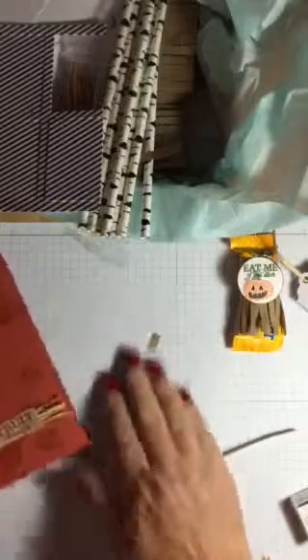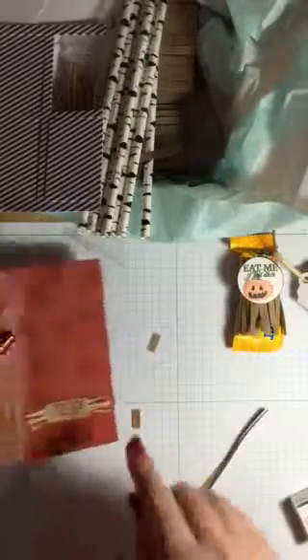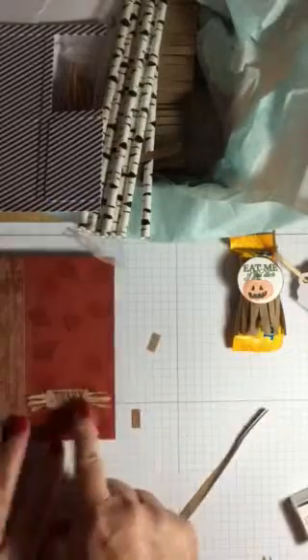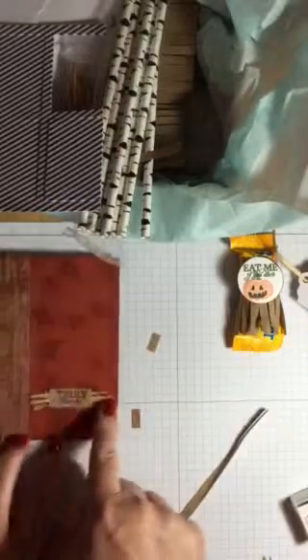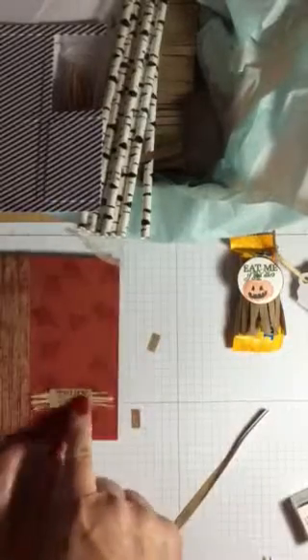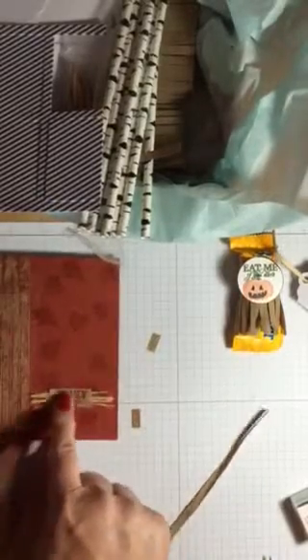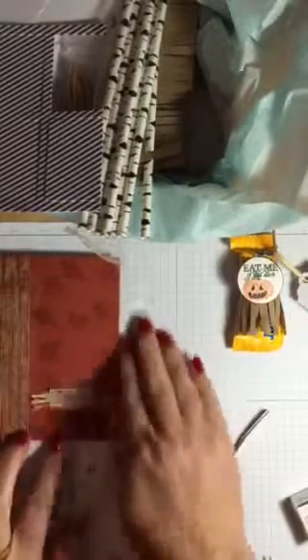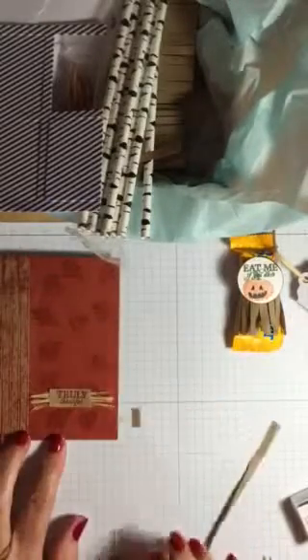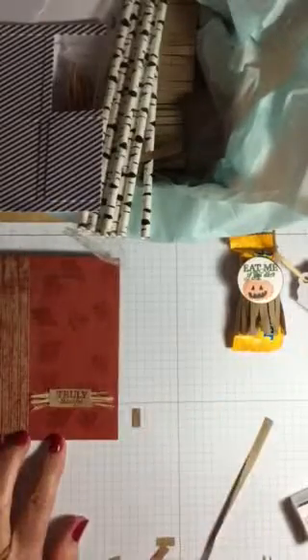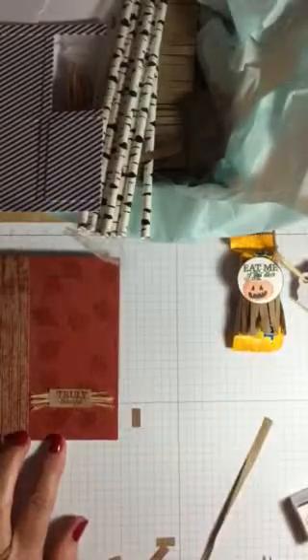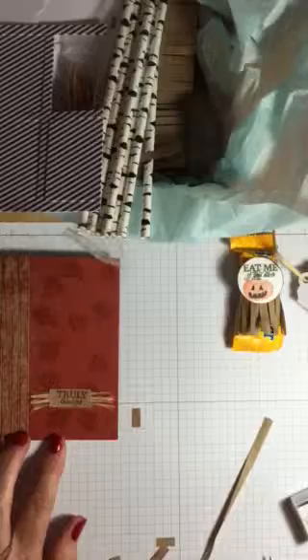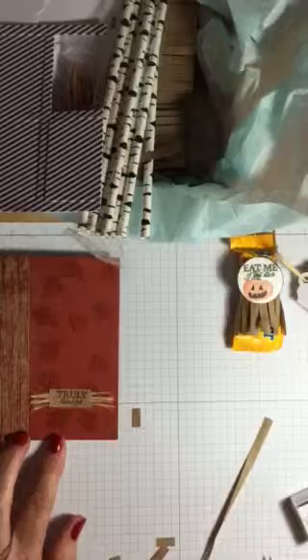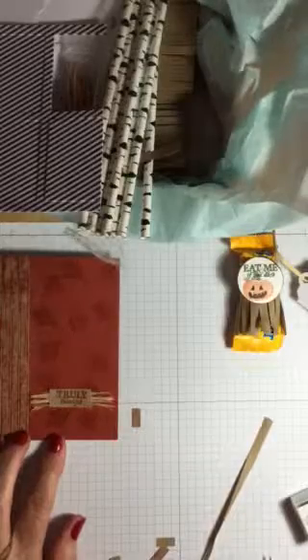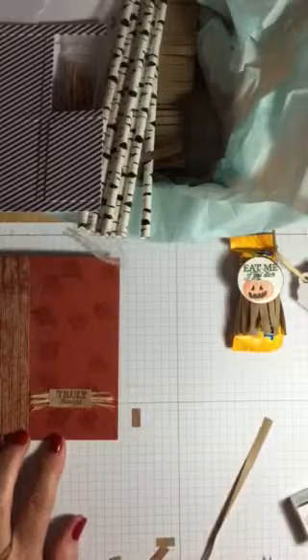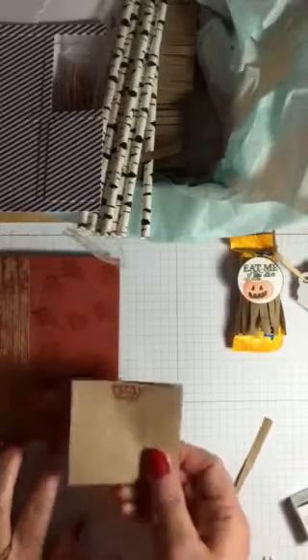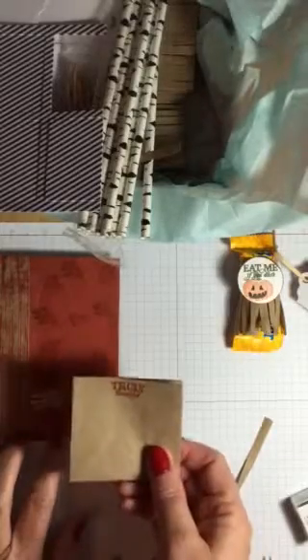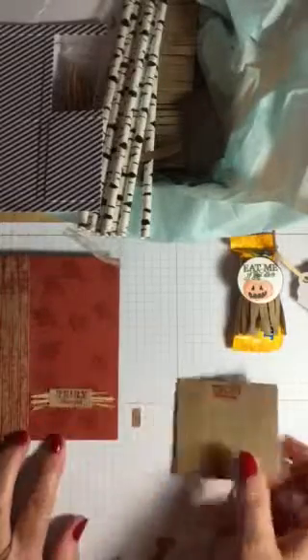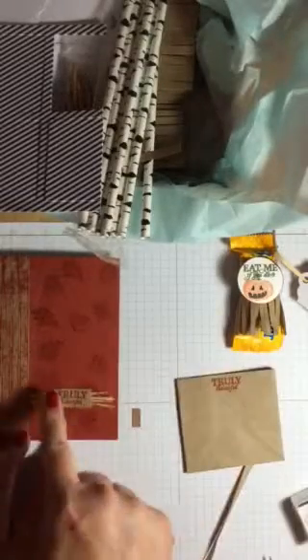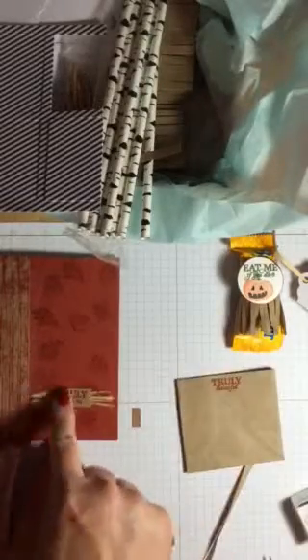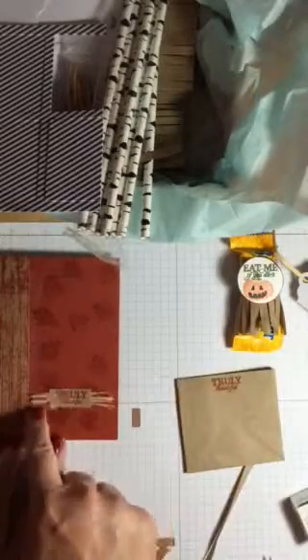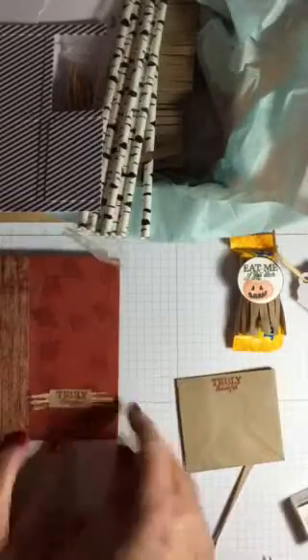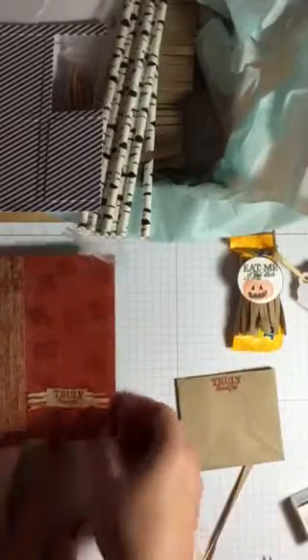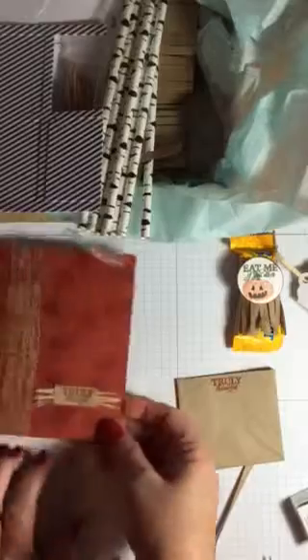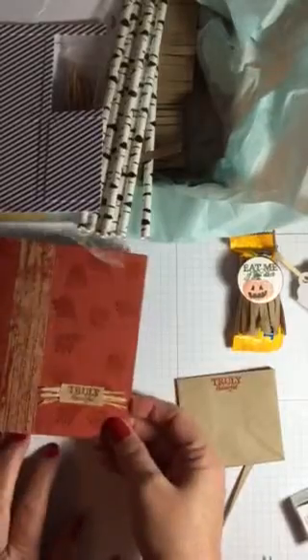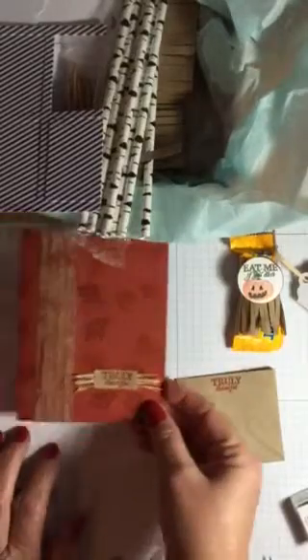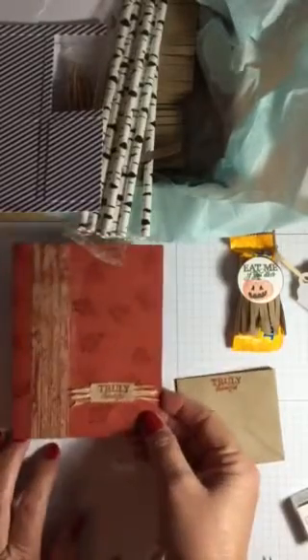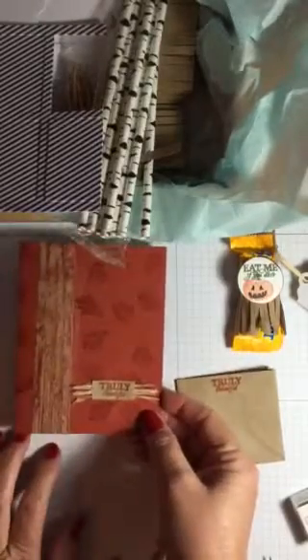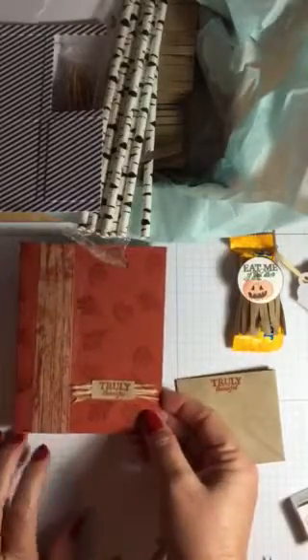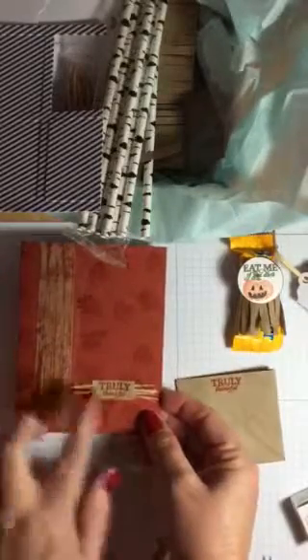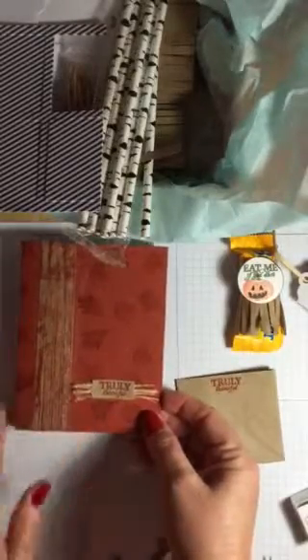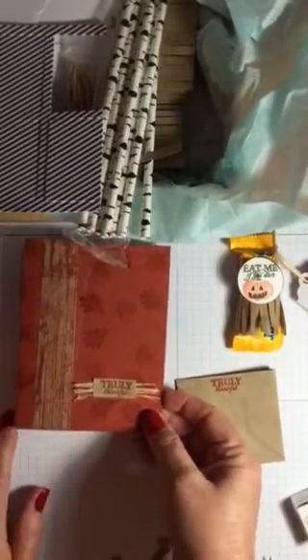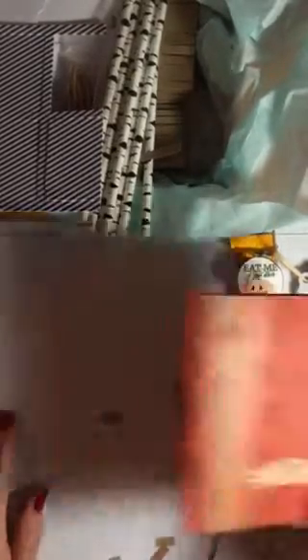I then took the fibers and stamped directly on the paper bag that comes in the kit, cut that out with the fibers behind it. I thought that made a really cute card just using some of those elements.